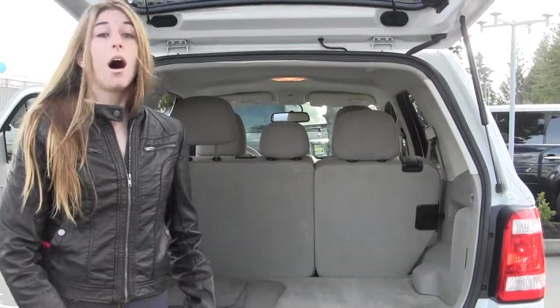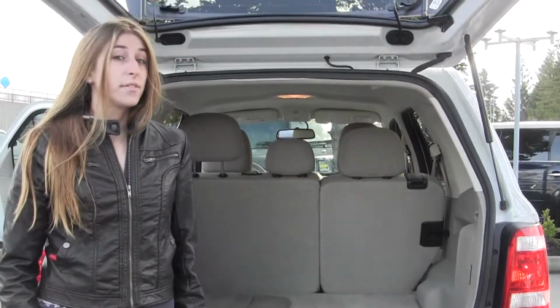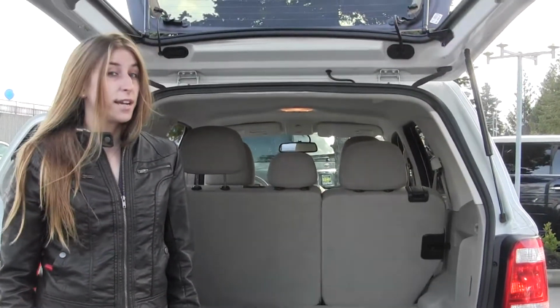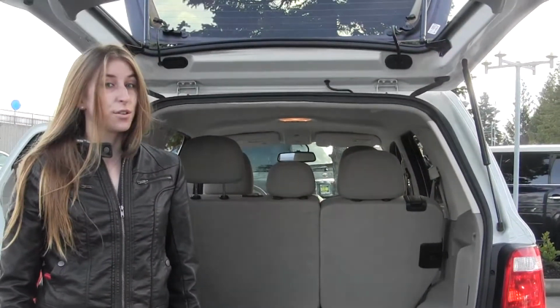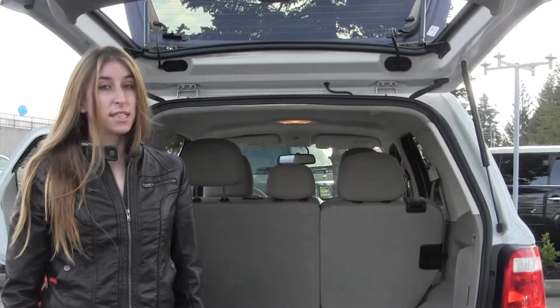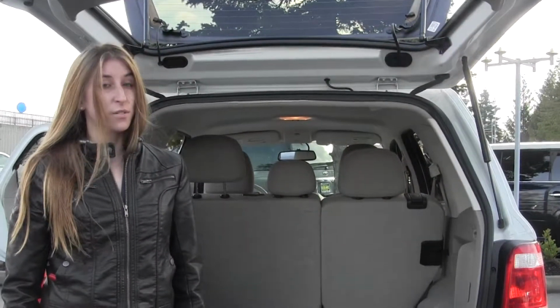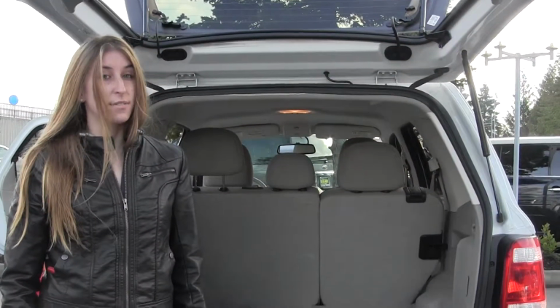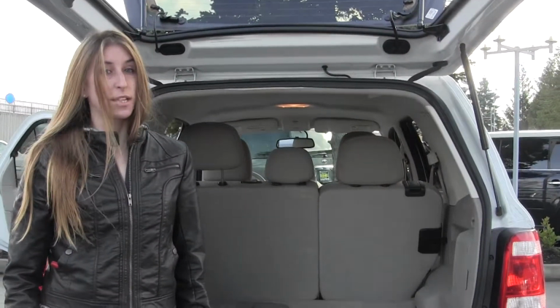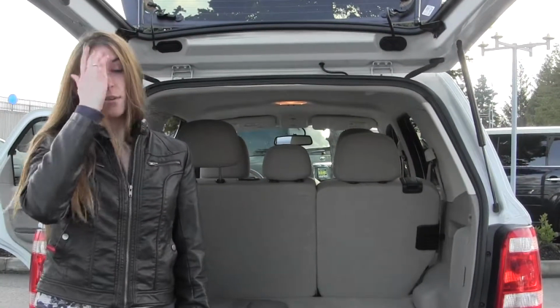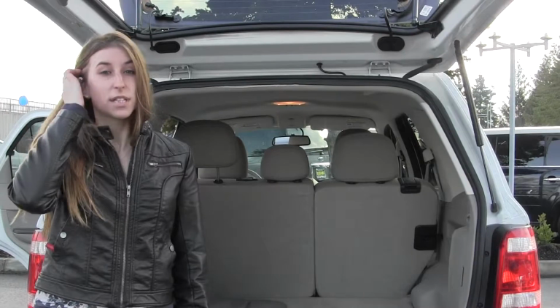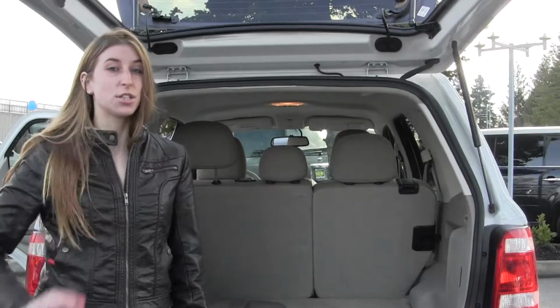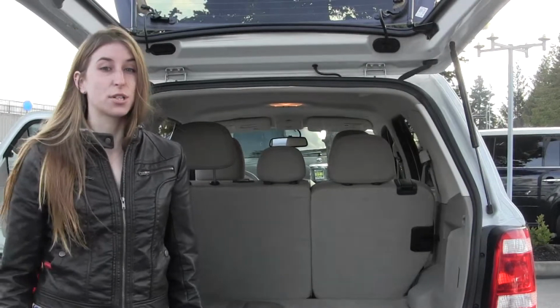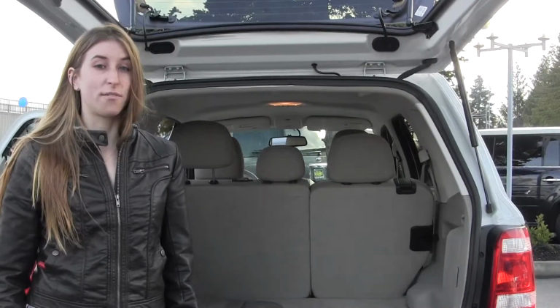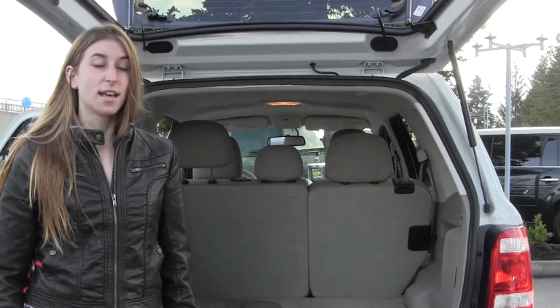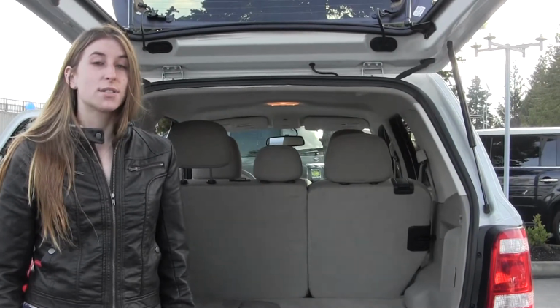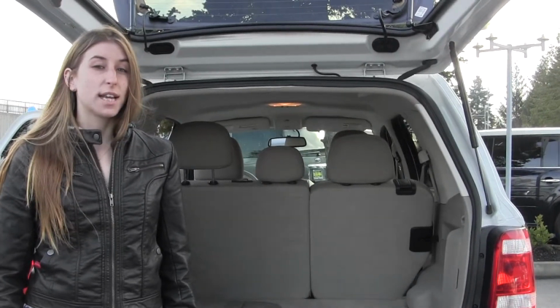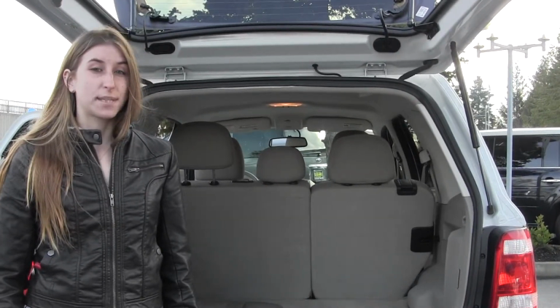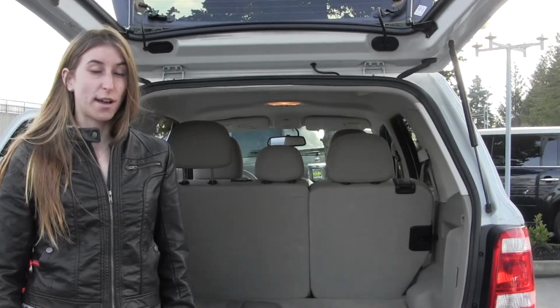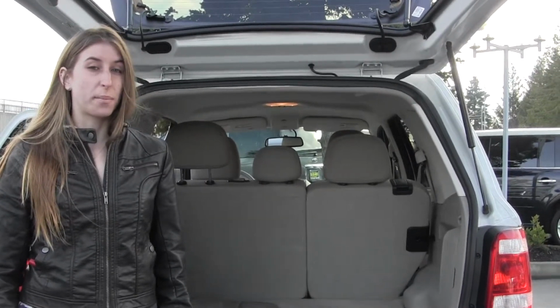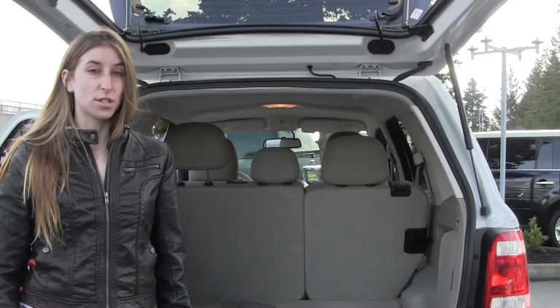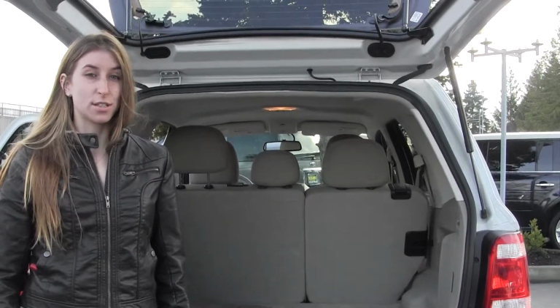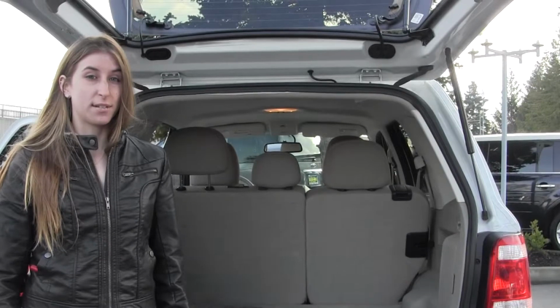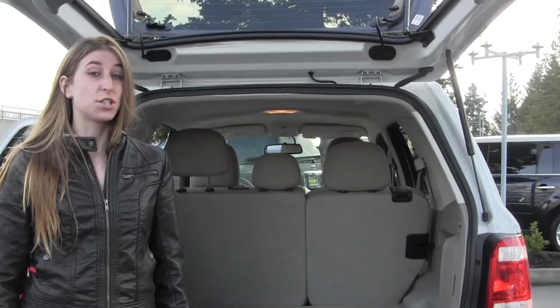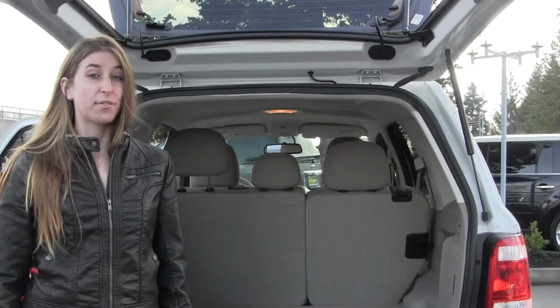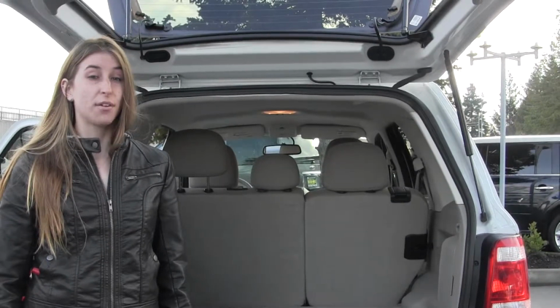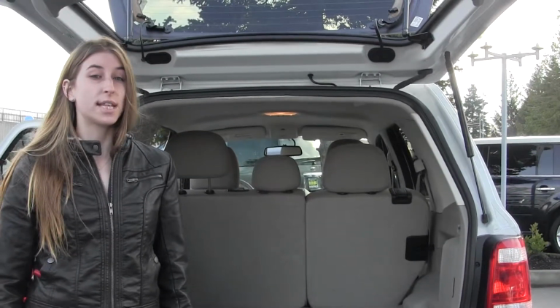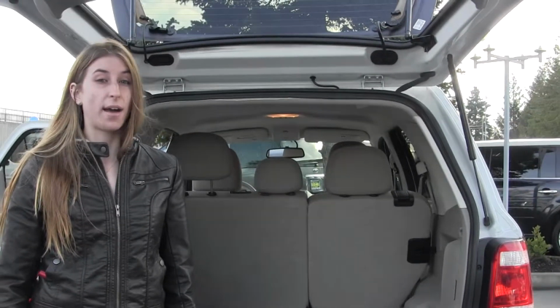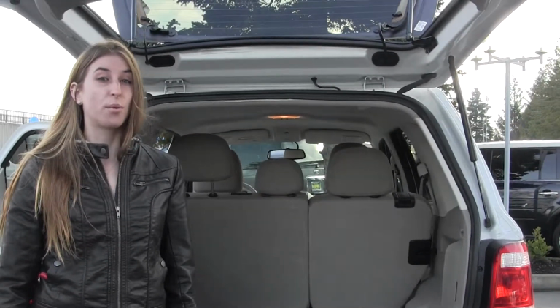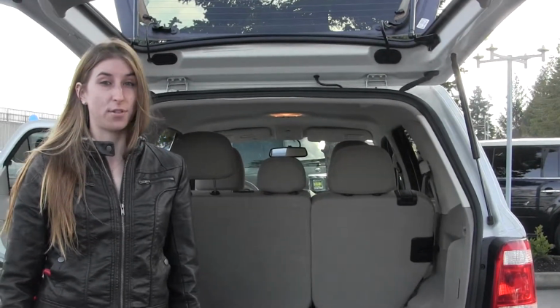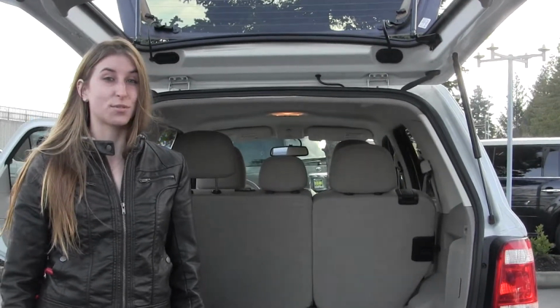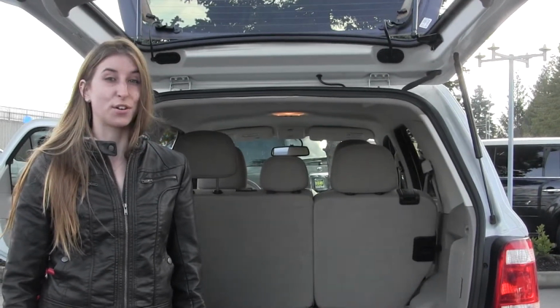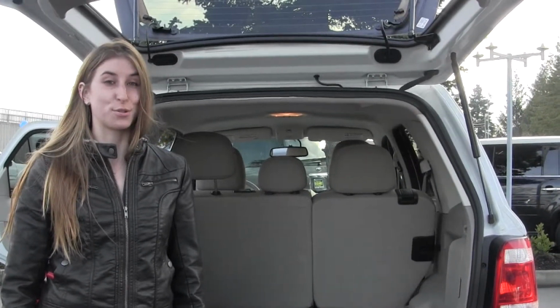All of our inventory here goes through an extensive service and safety inspection and are beautifully detailed so you can purchase with confidence. Give us a call today to set up a test drive with one of our professional sales representatives at 253-475-4151. Thanks for joining us on our virtual tour.